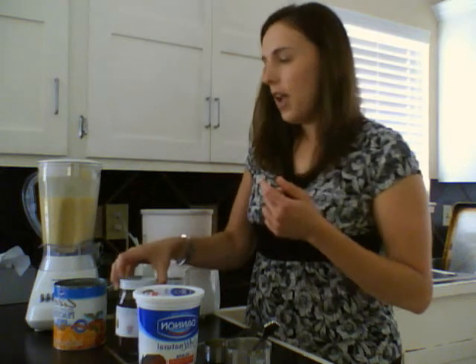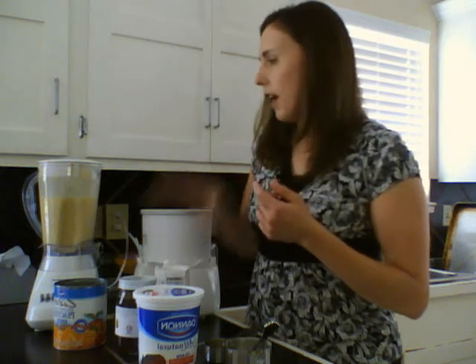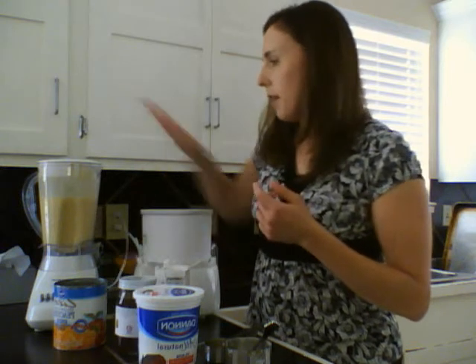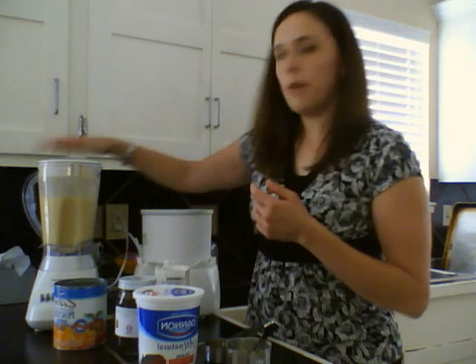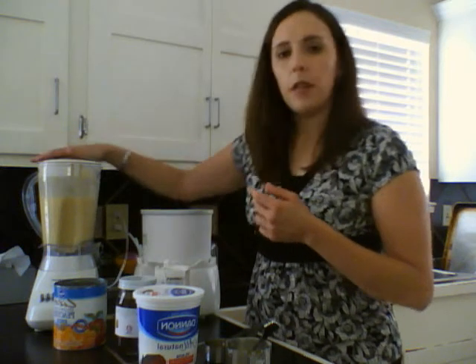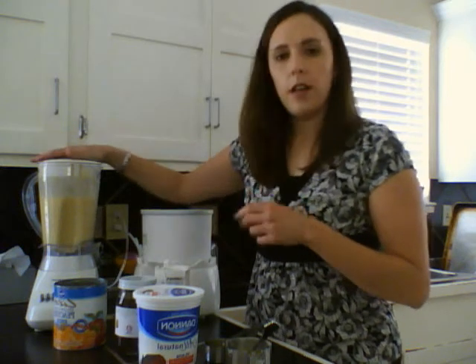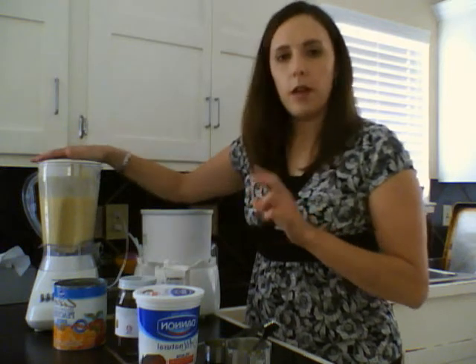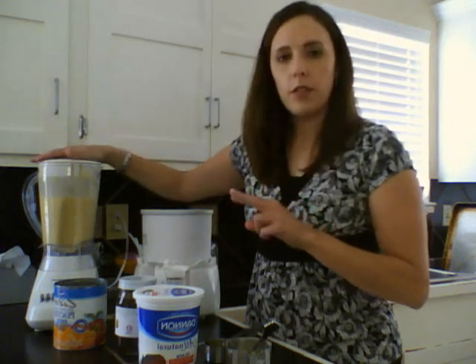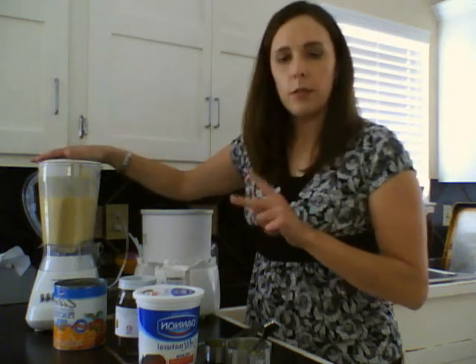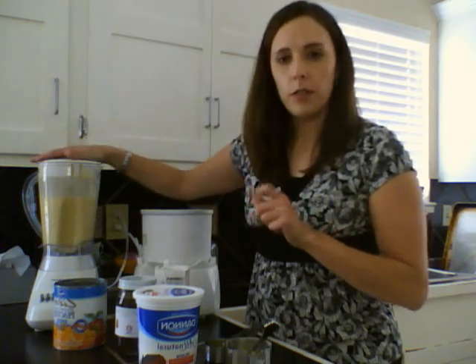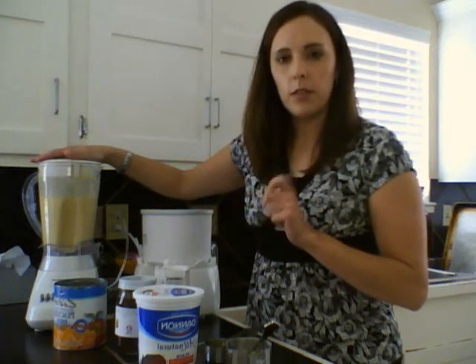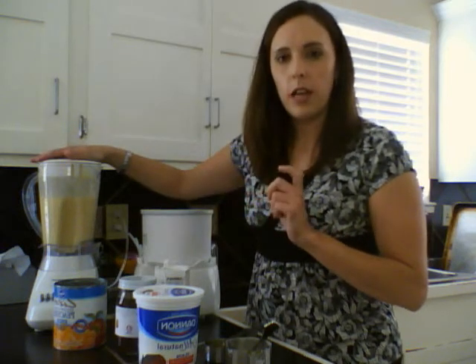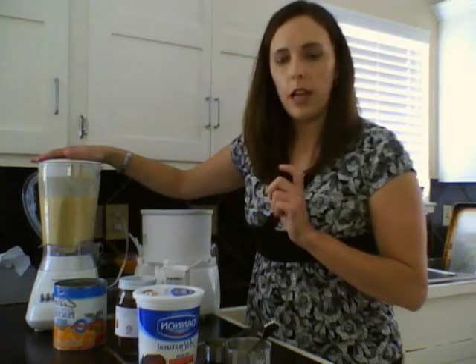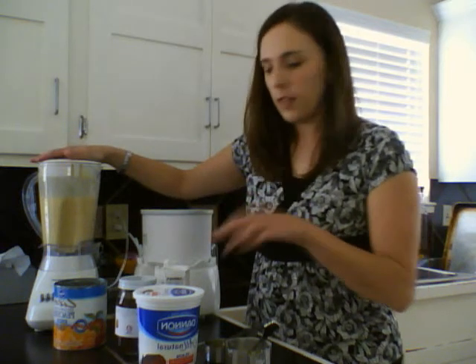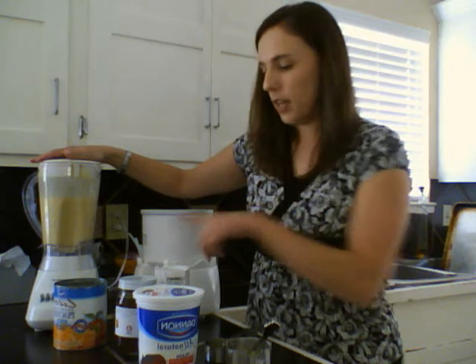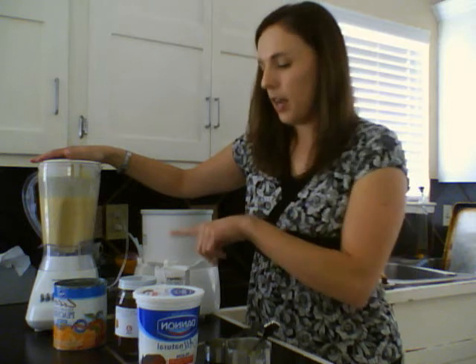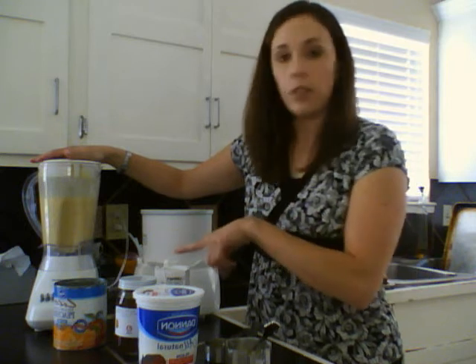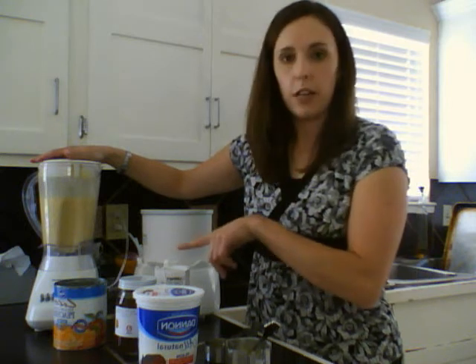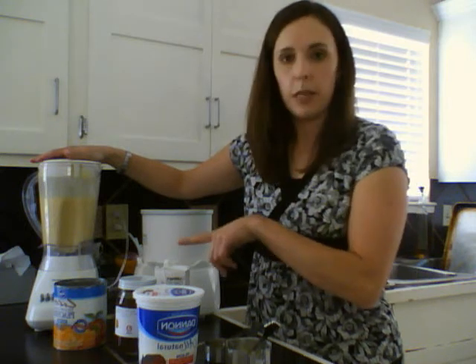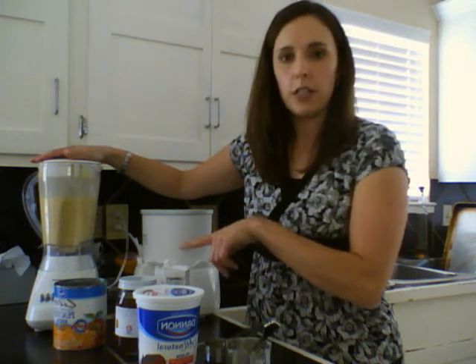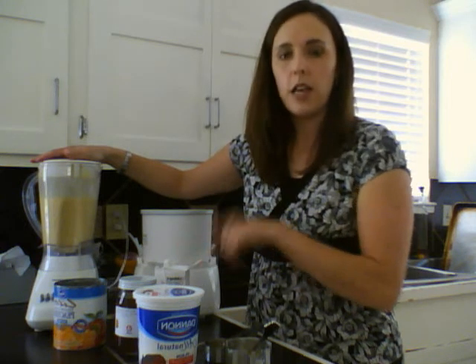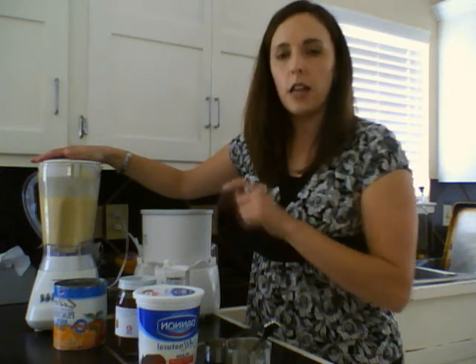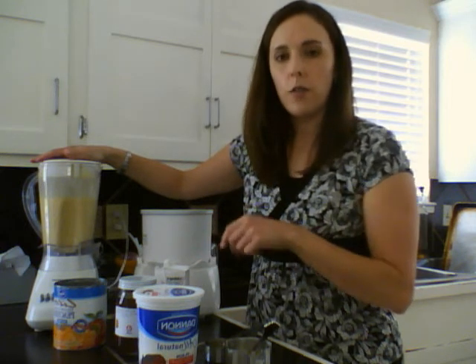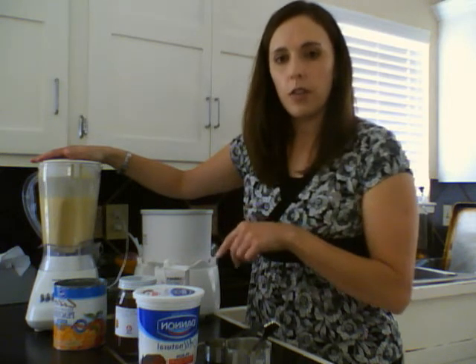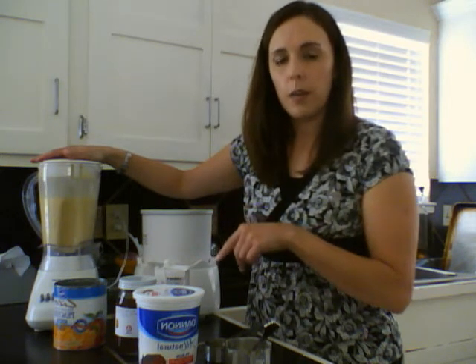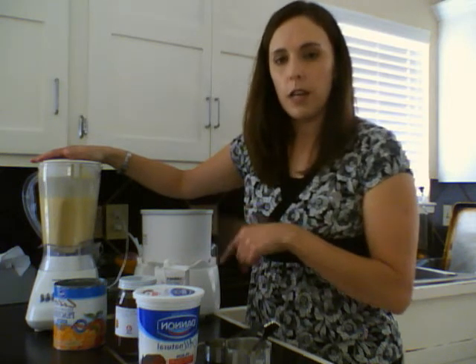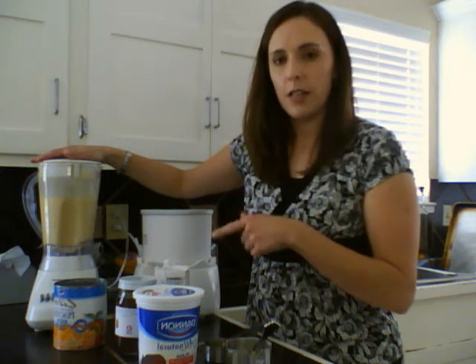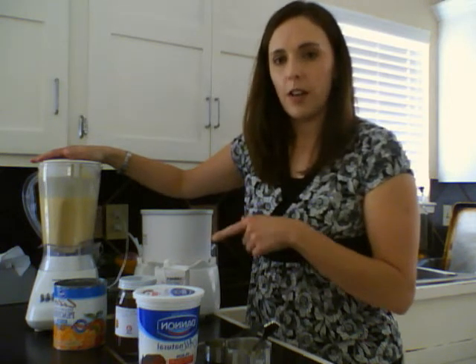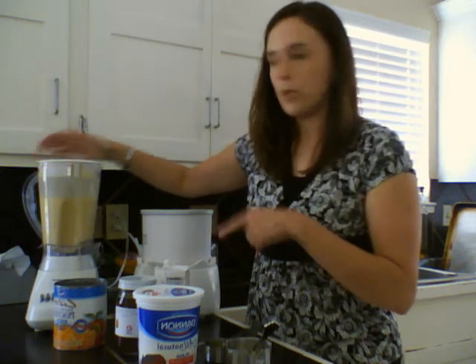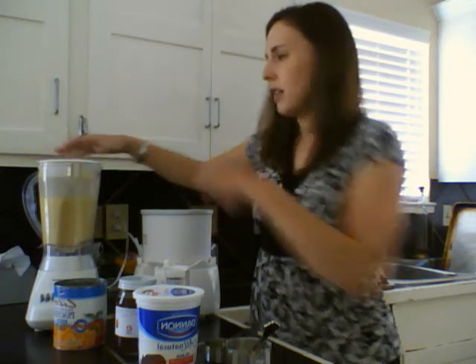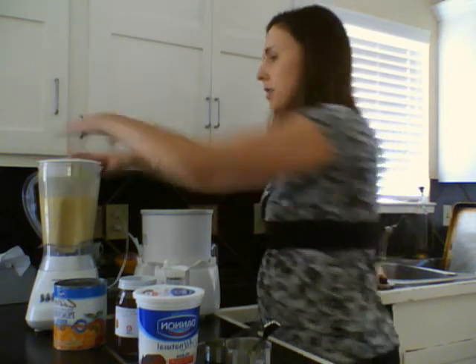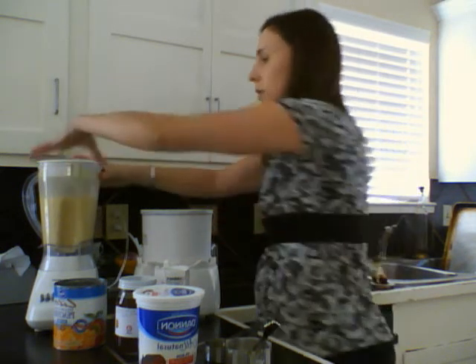I mixed in my blender about two cups of yogurt, a half a large can of peaches, a little over a third of a cup of honey, and blend it all up until it was nice and smooth.